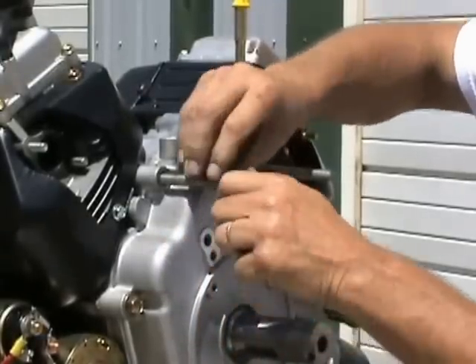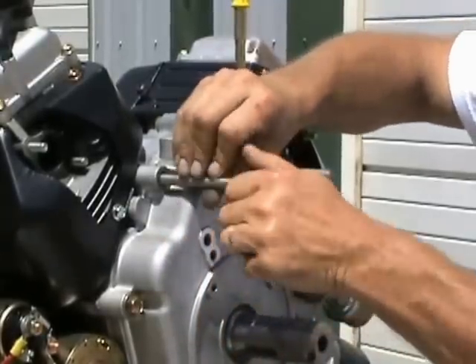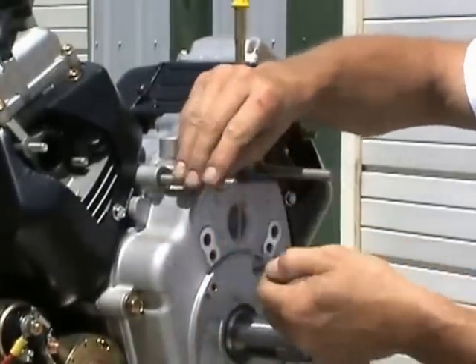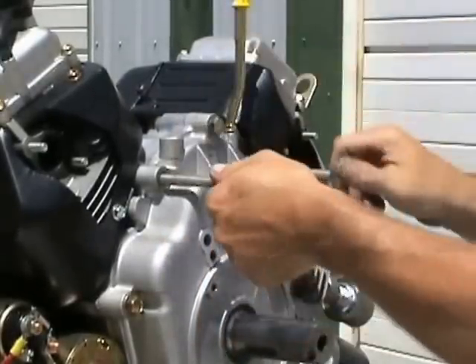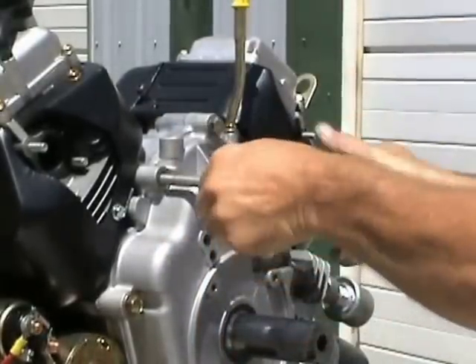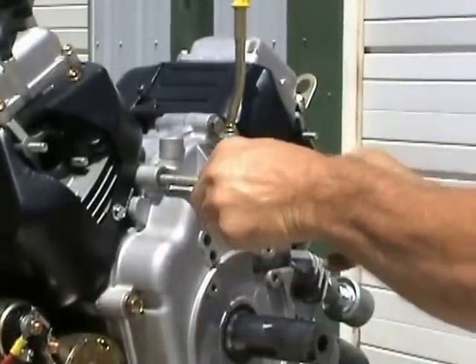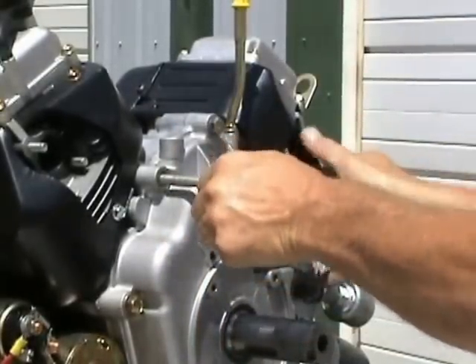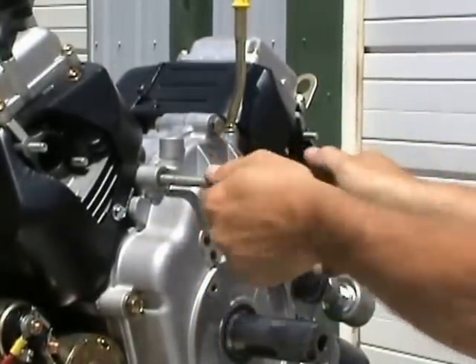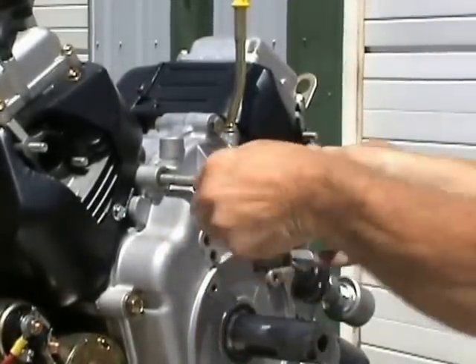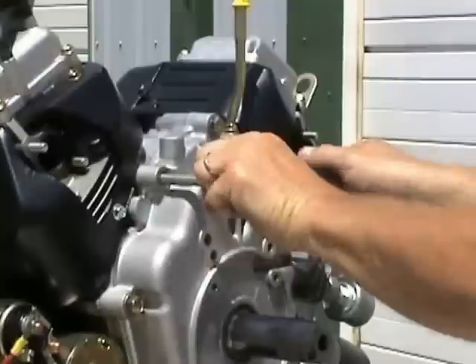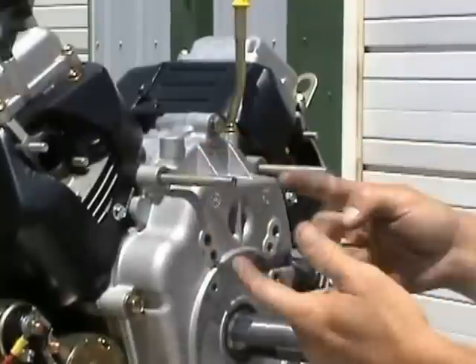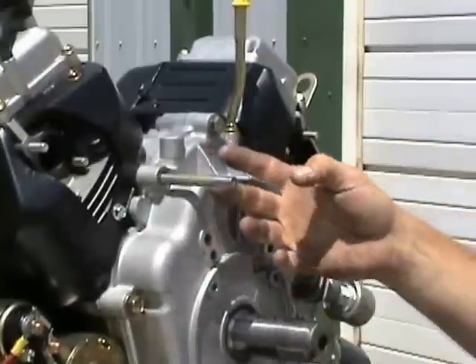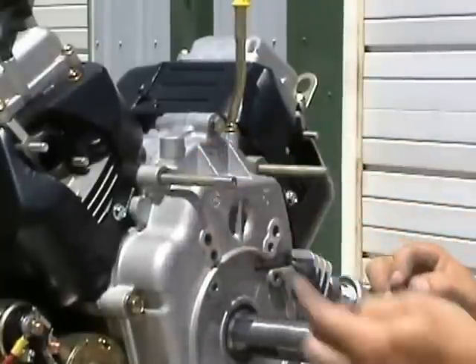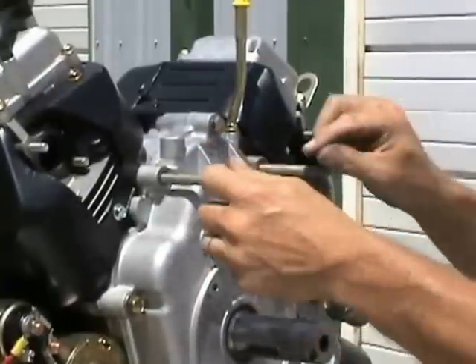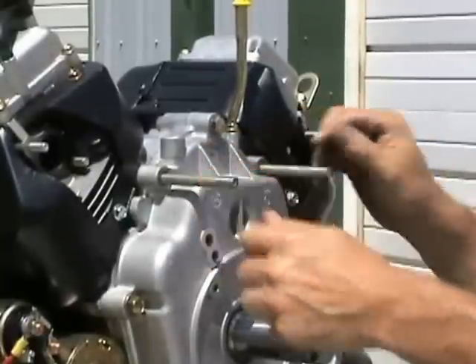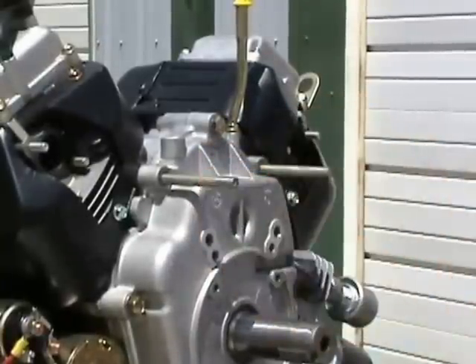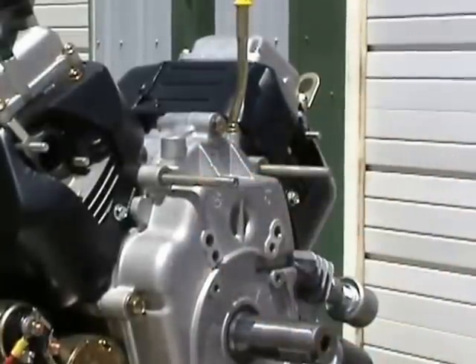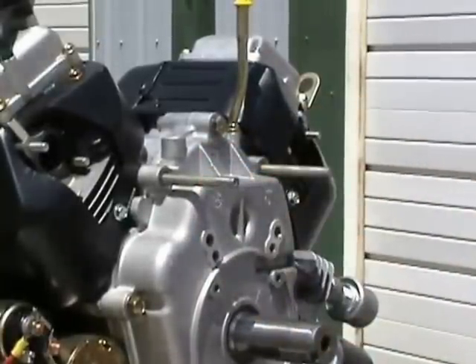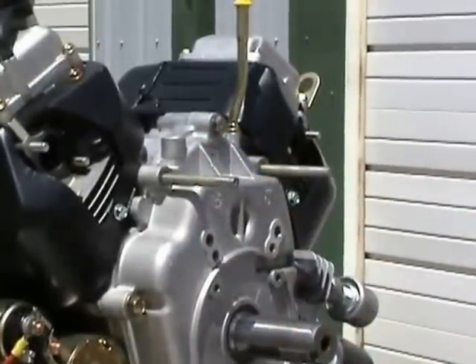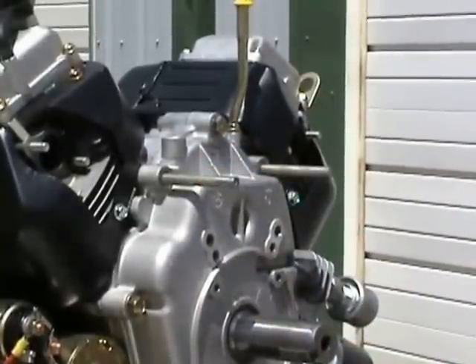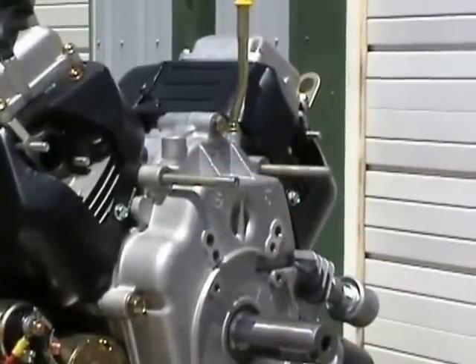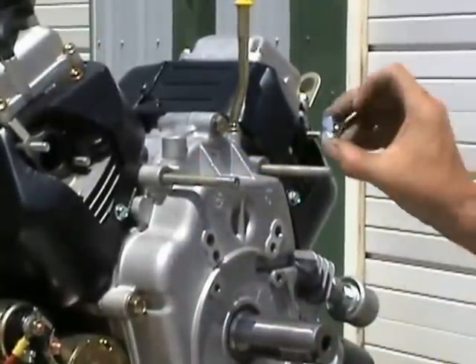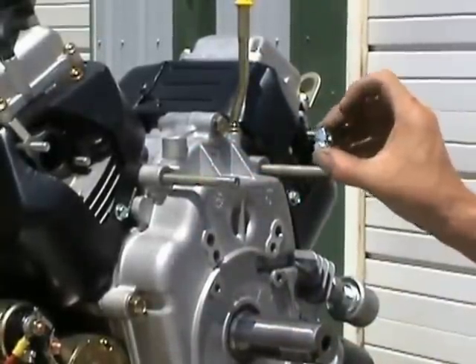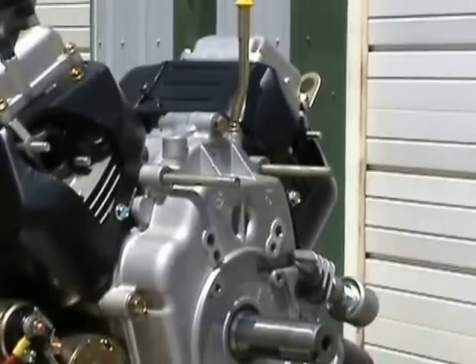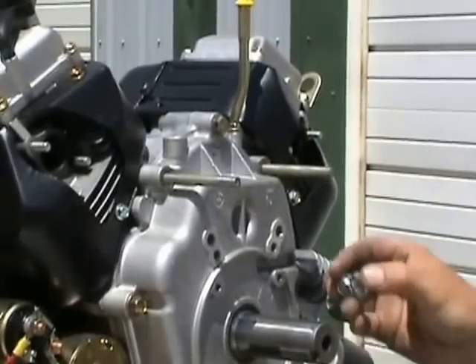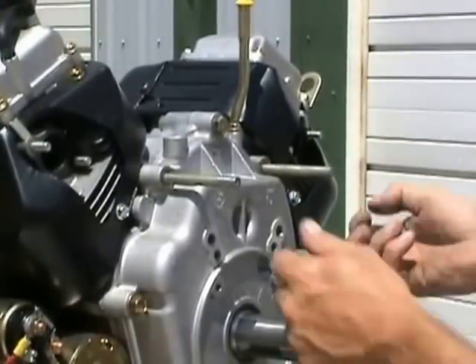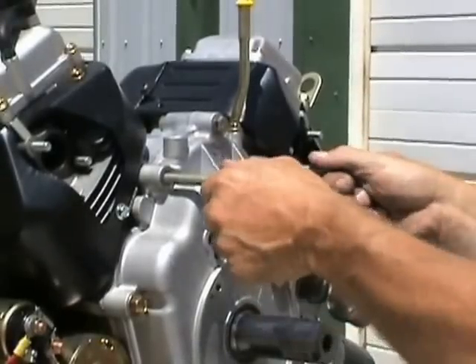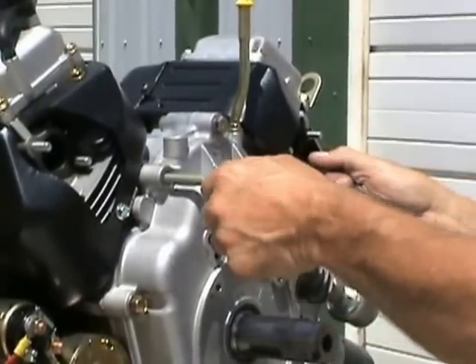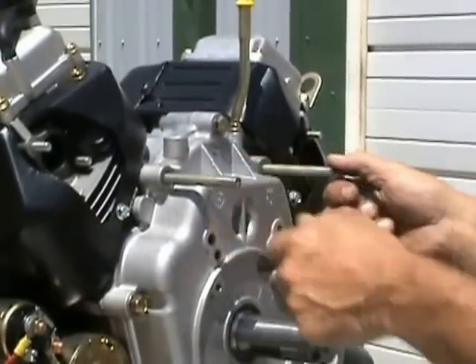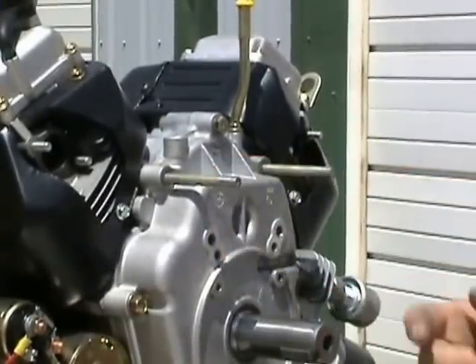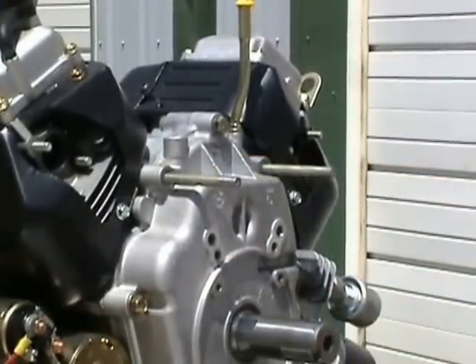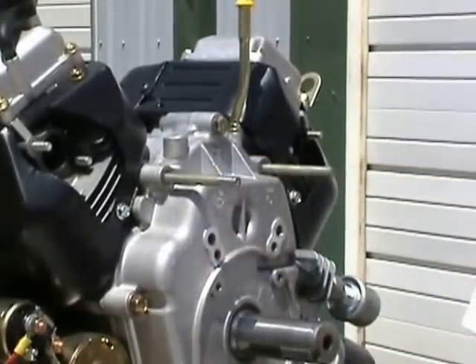We get both studs installed. We'll double nut them and run them down, and we'll put the lock nuts on with washers, tighten them down, and then we'll show you how to put the bracket on.